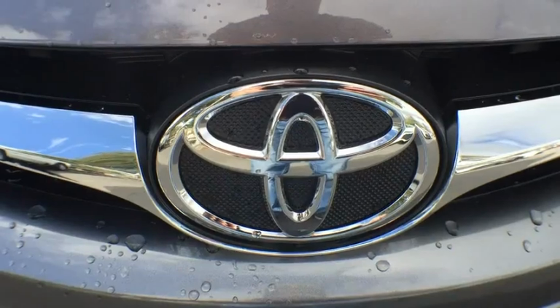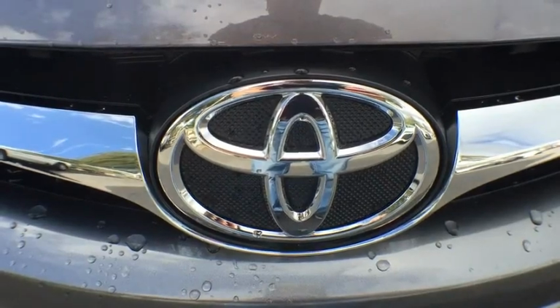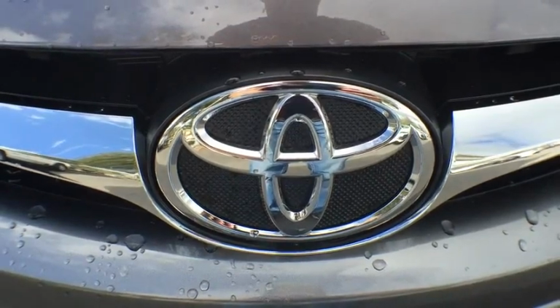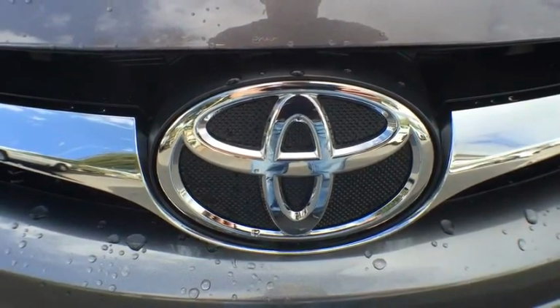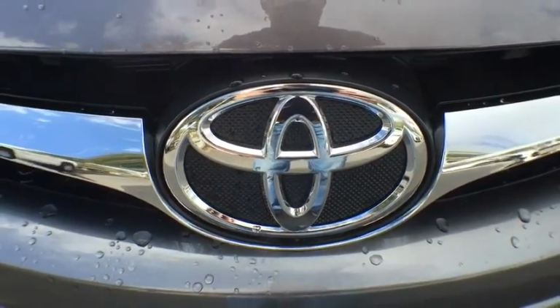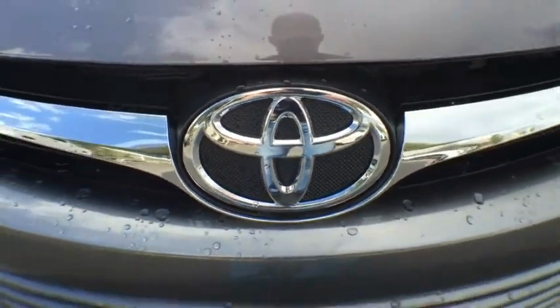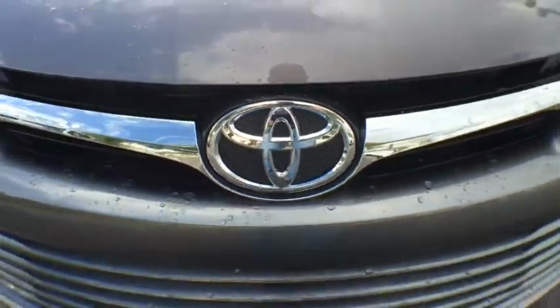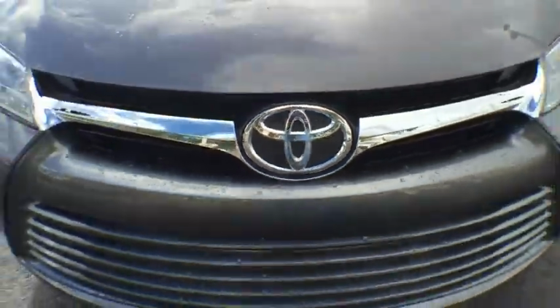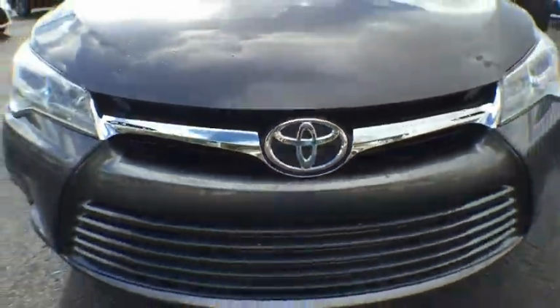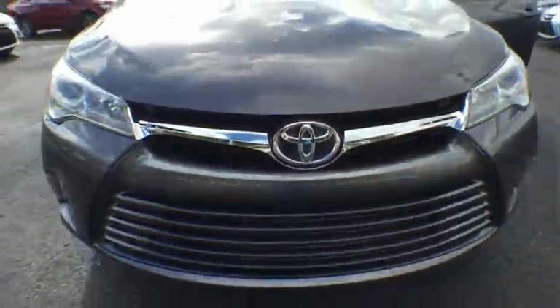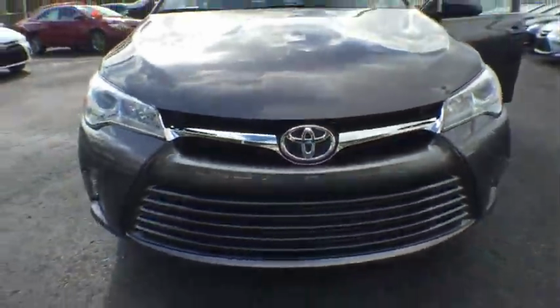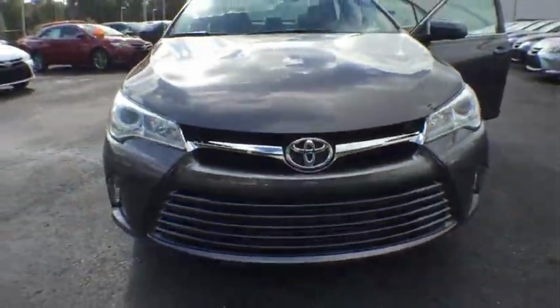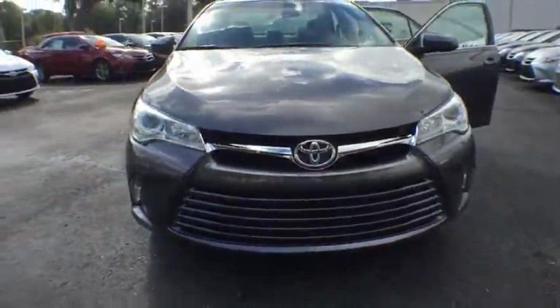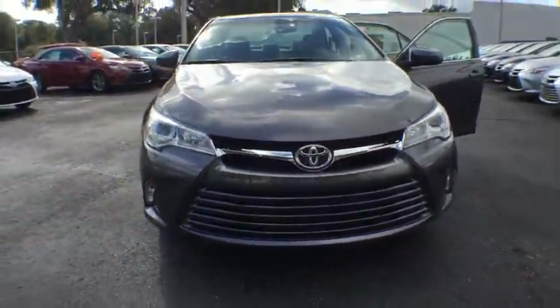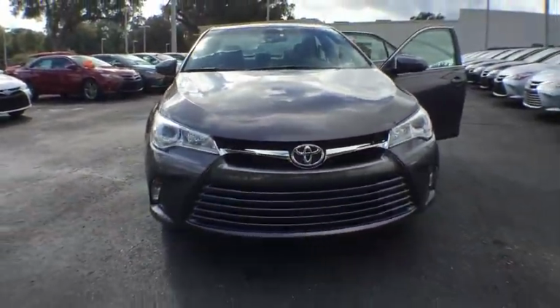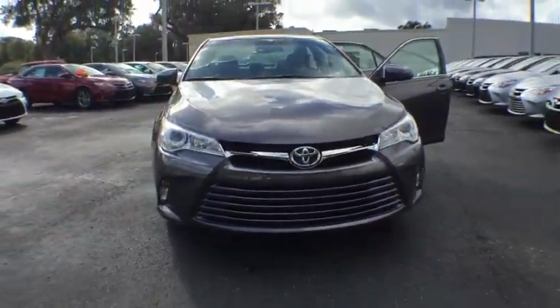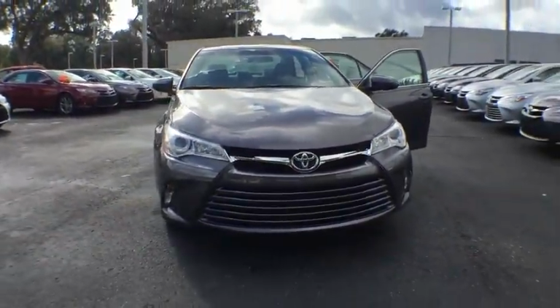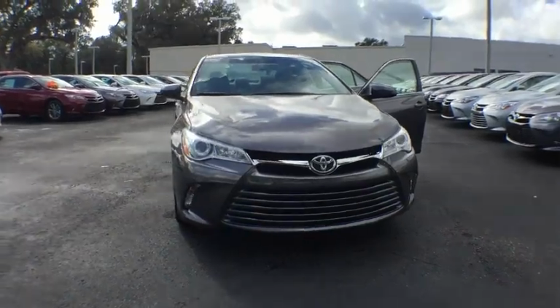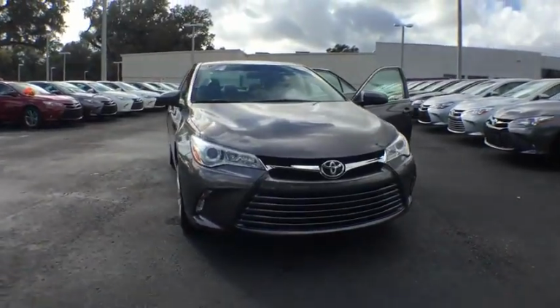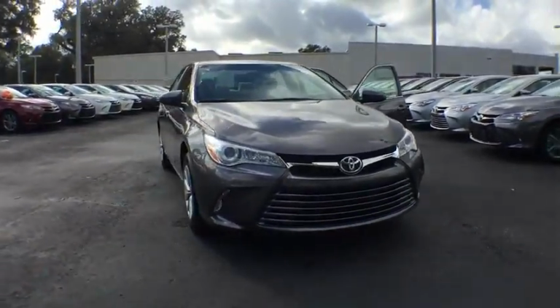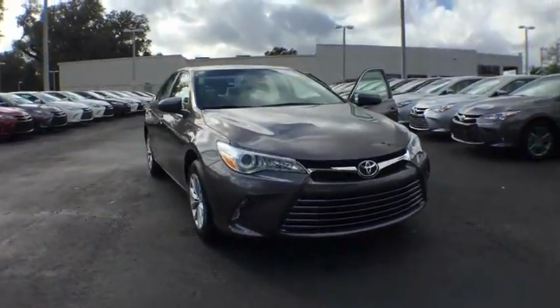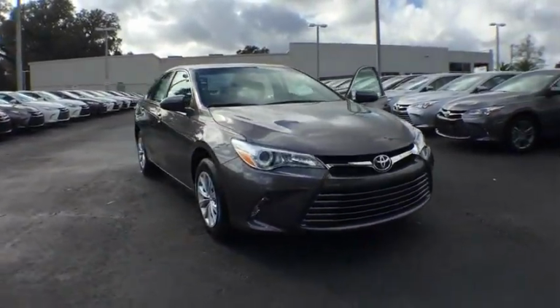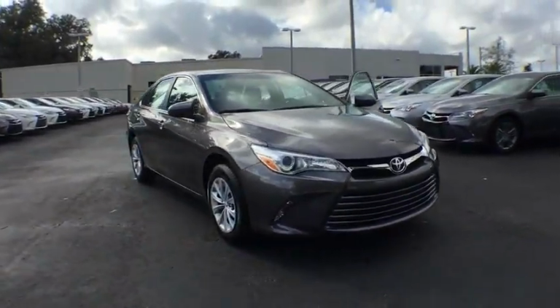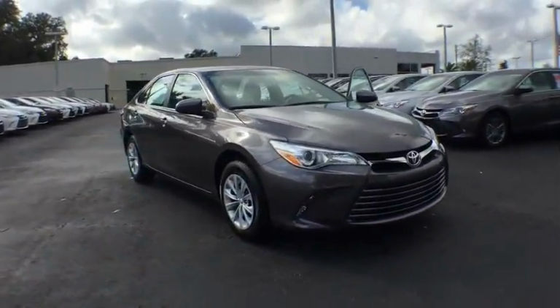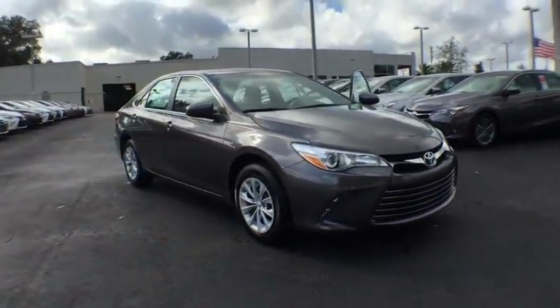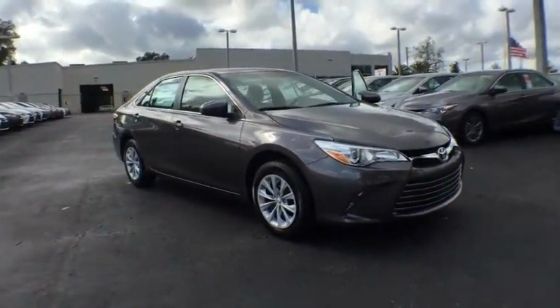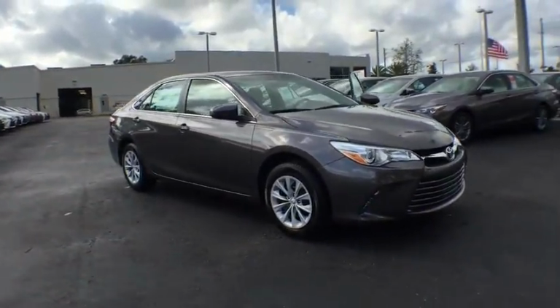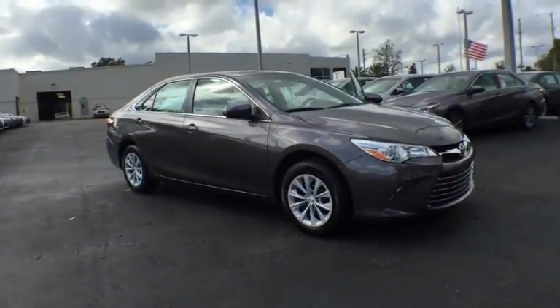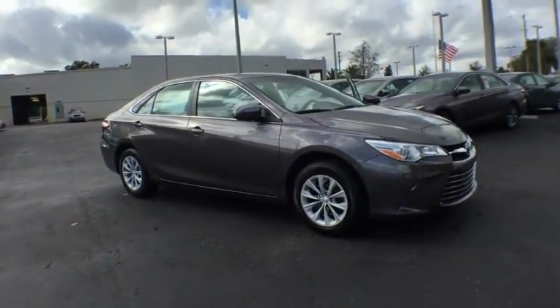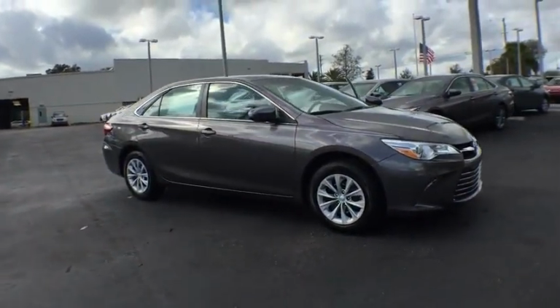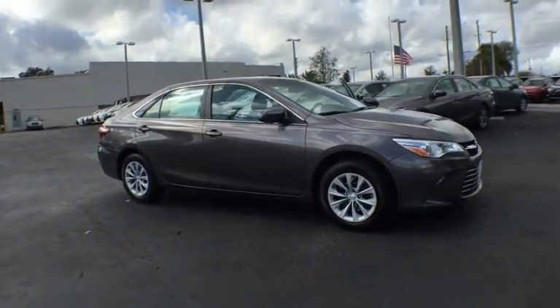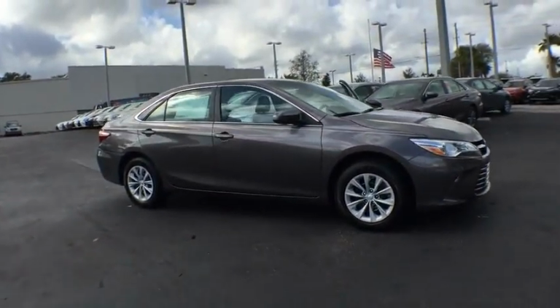2016 Camry. The Toyota Camry is an affordable mid-sized car, reliable and a great comfortable commuter car. Here are some of this vehicle's great options.